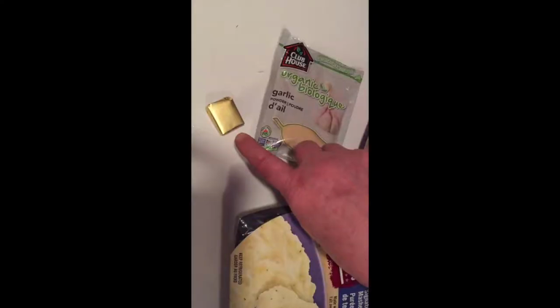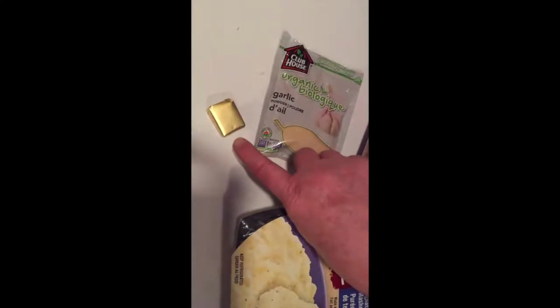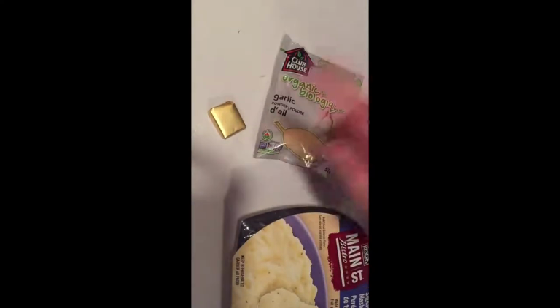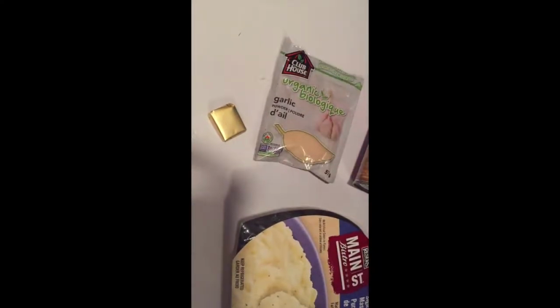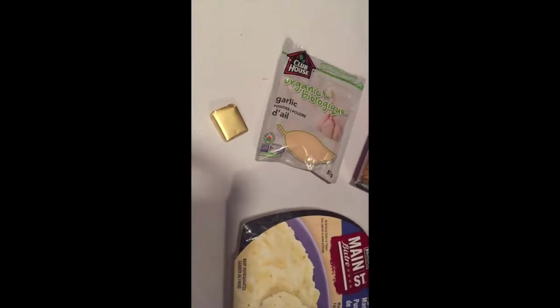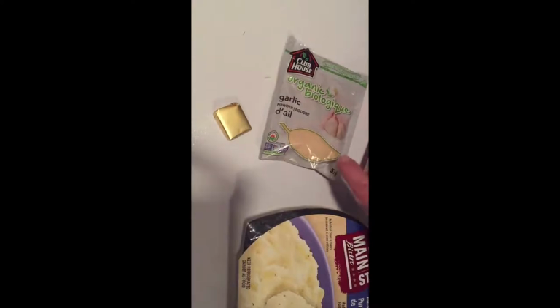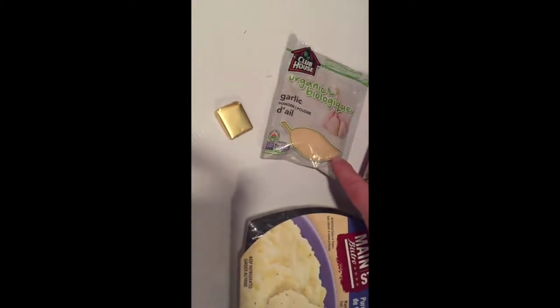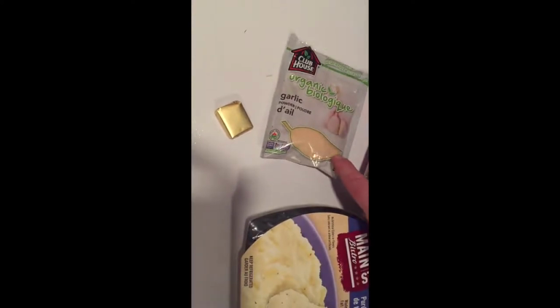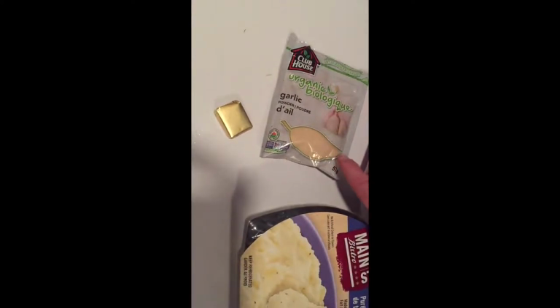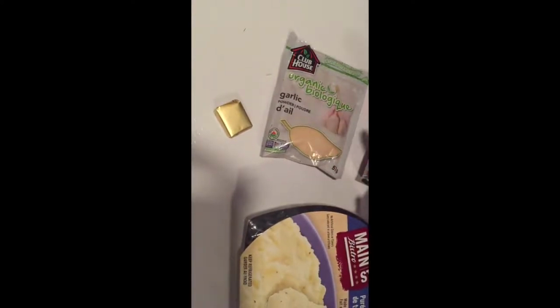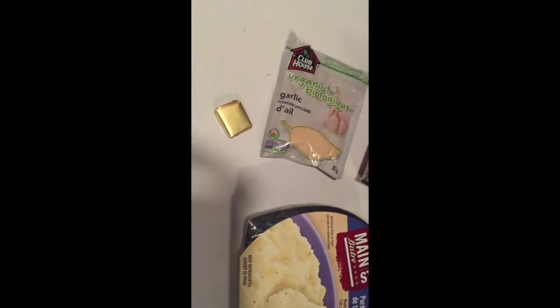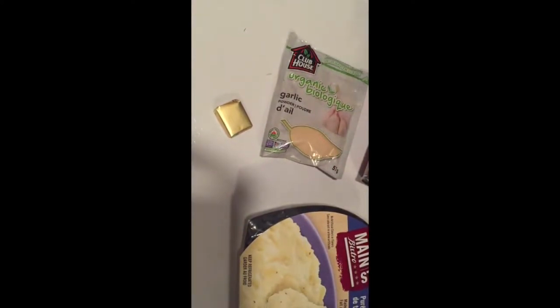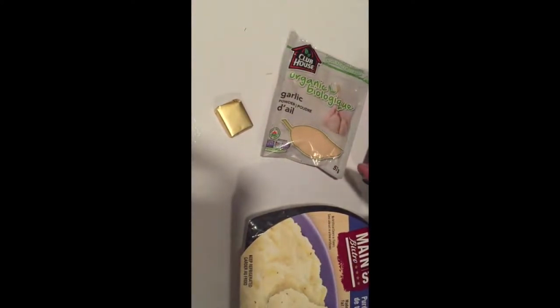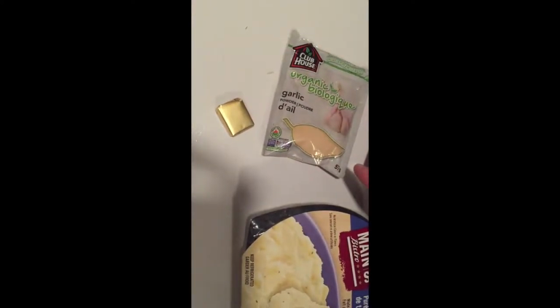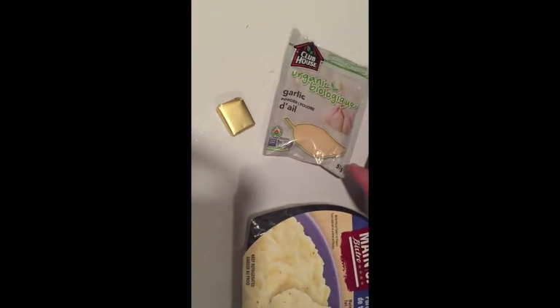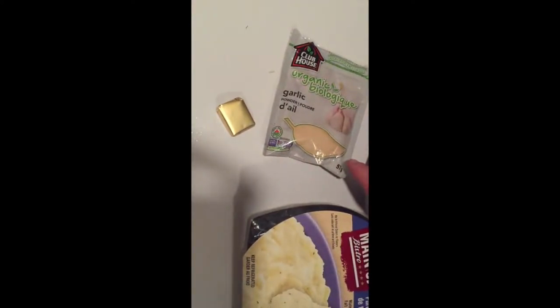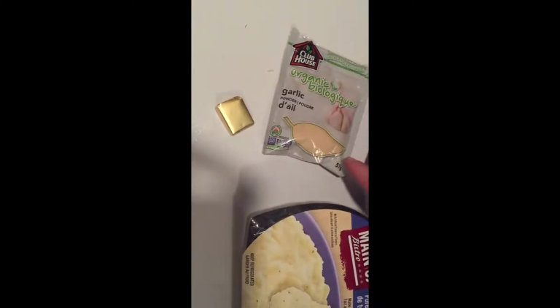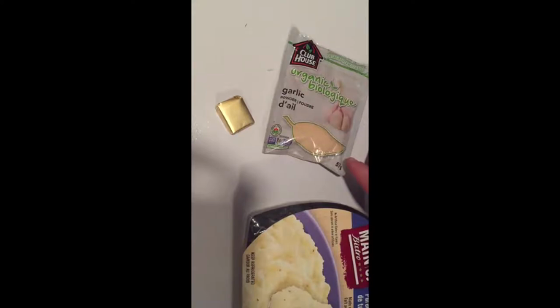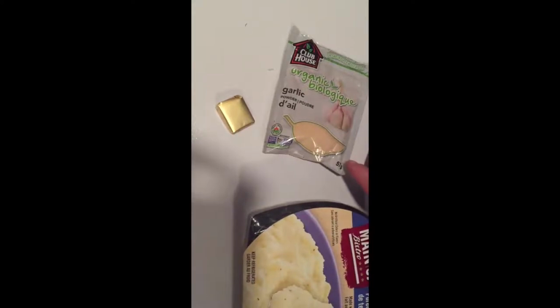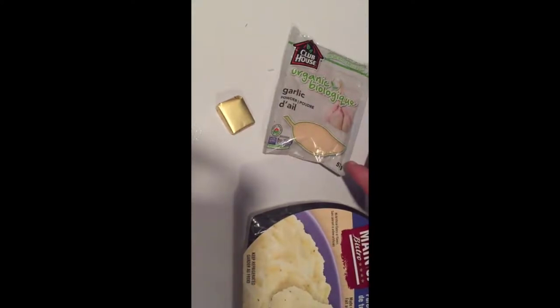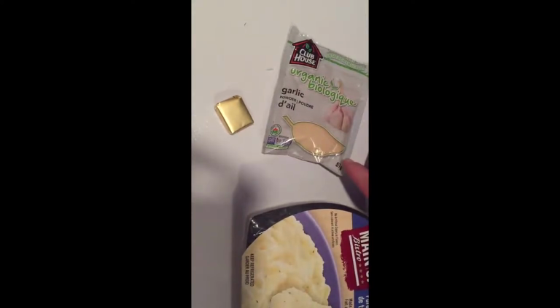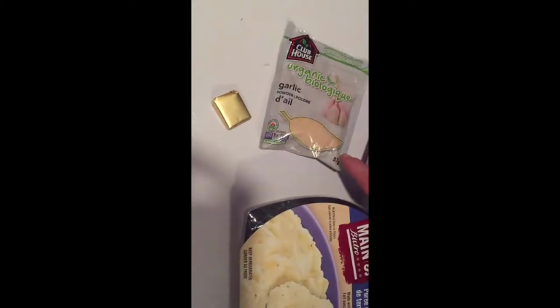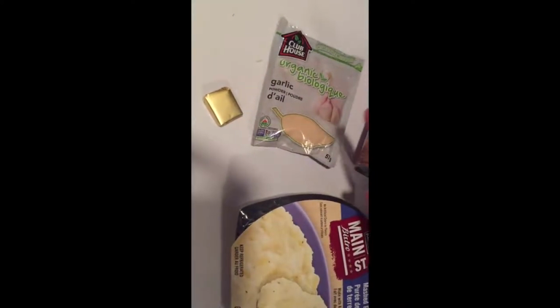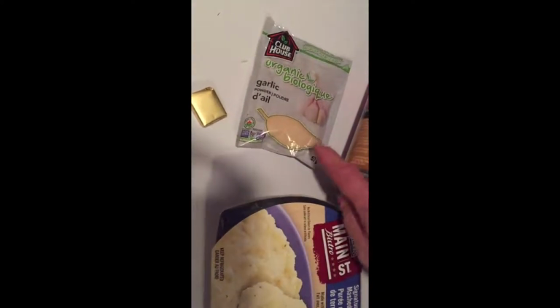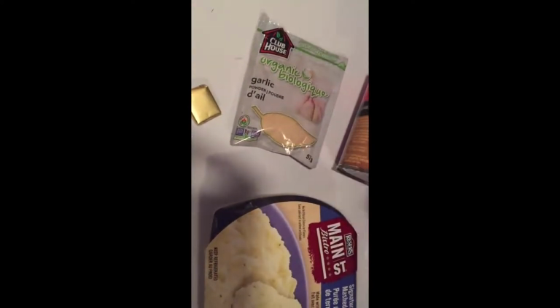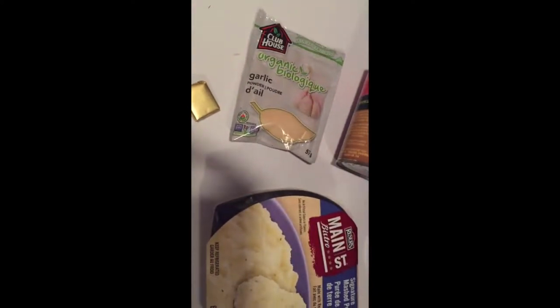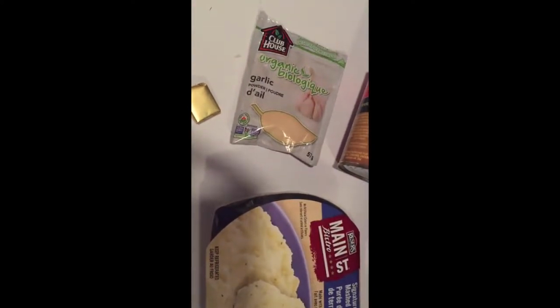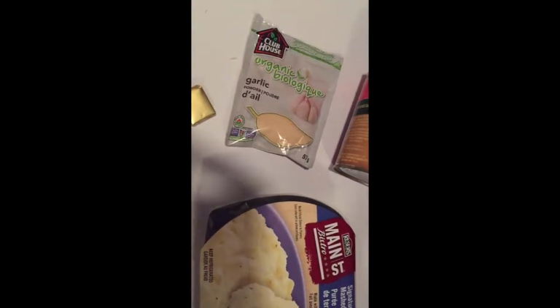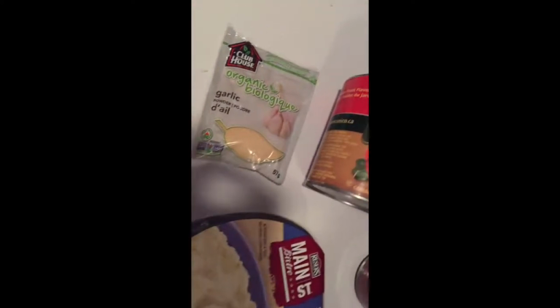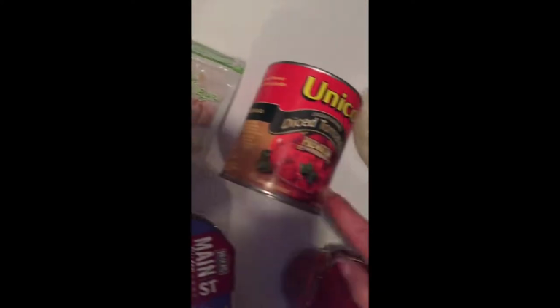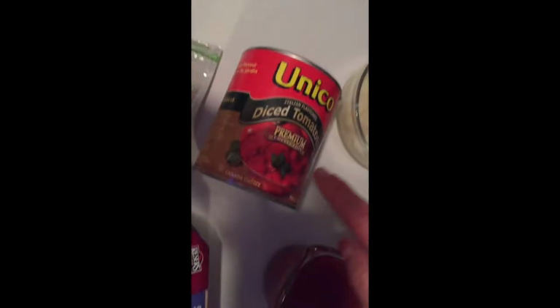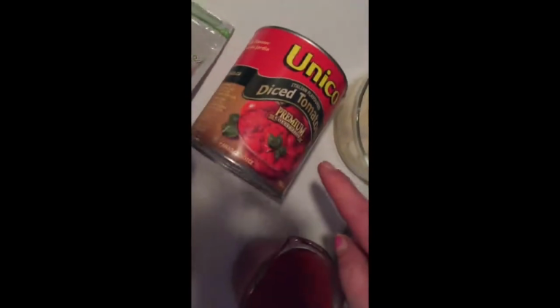Then we add a chicken bouillon, and then we add either powdered garlic or a regular garlic clove, cut up — probably two garlic cloves and one teaspoon of powder.